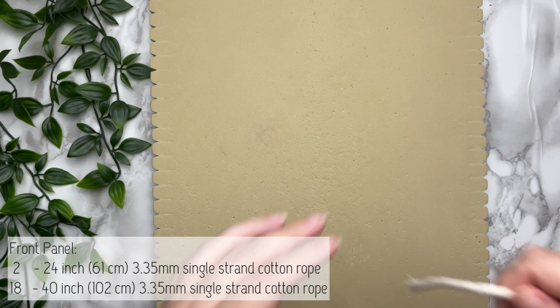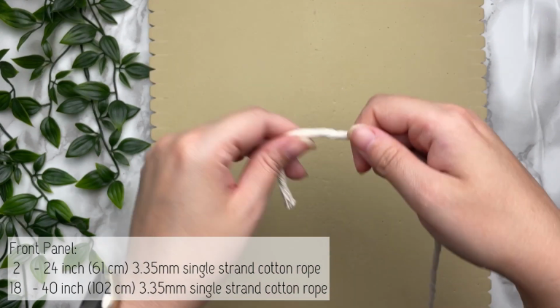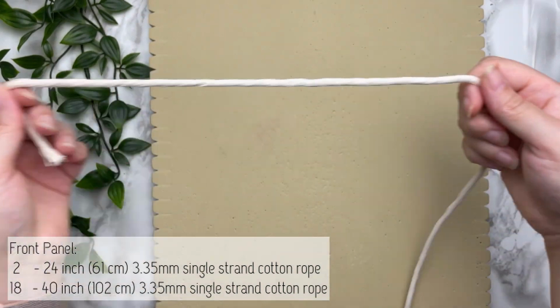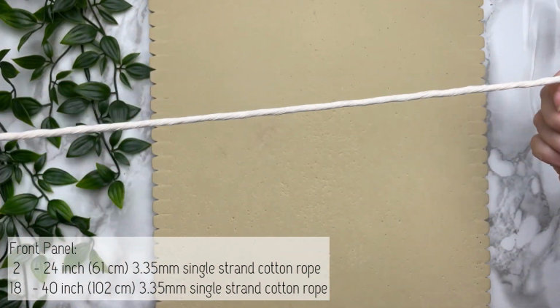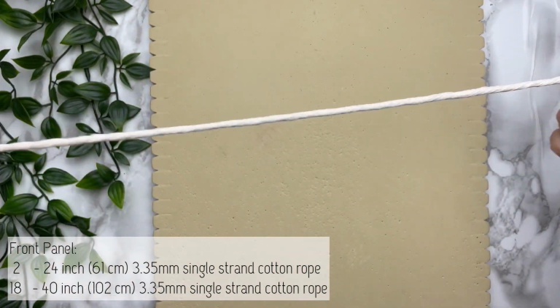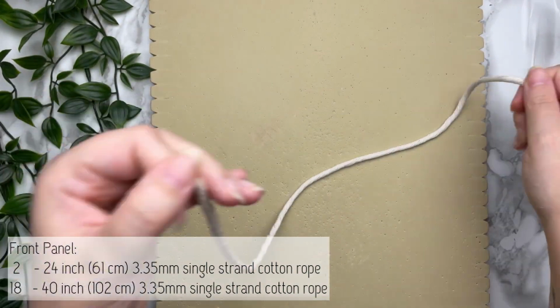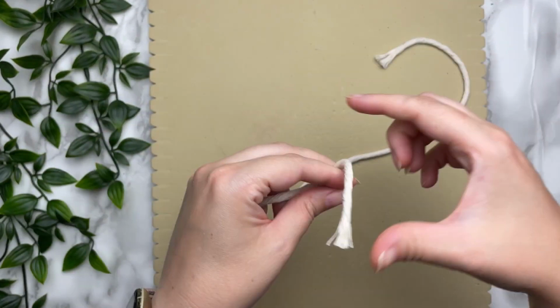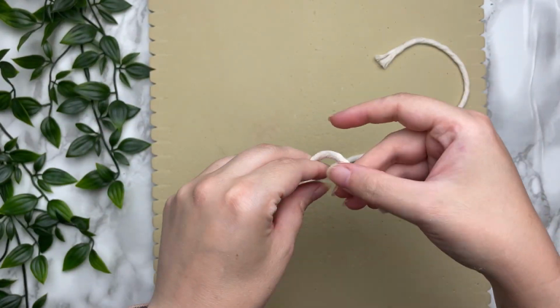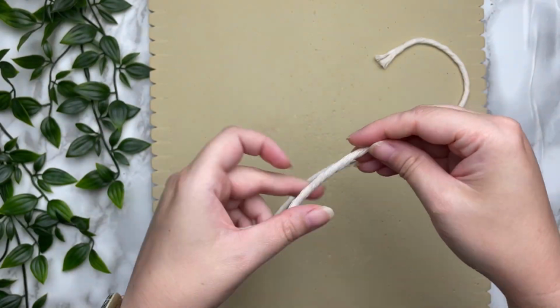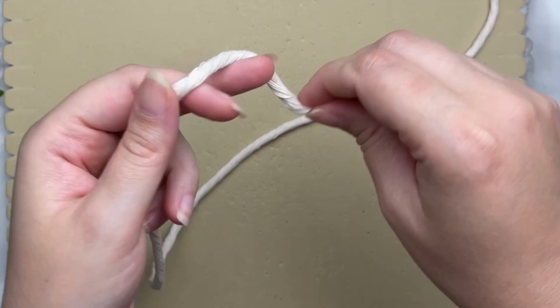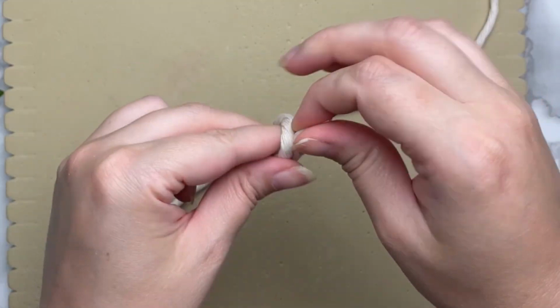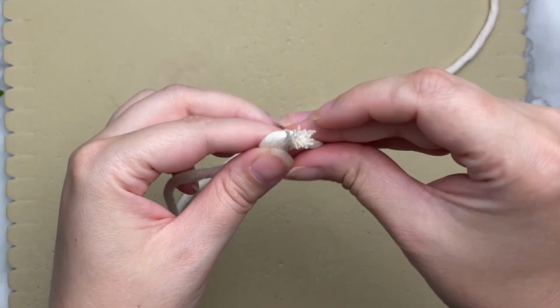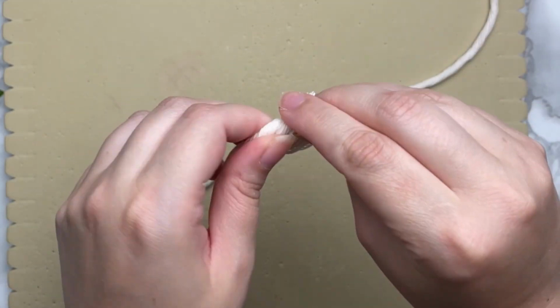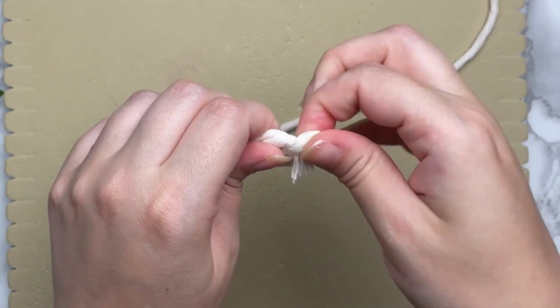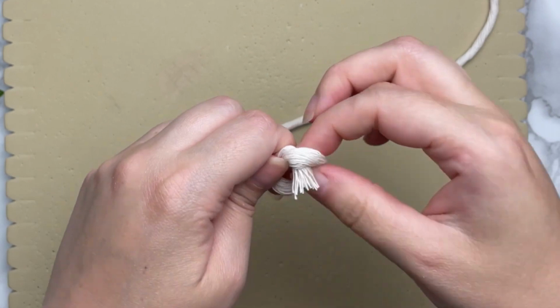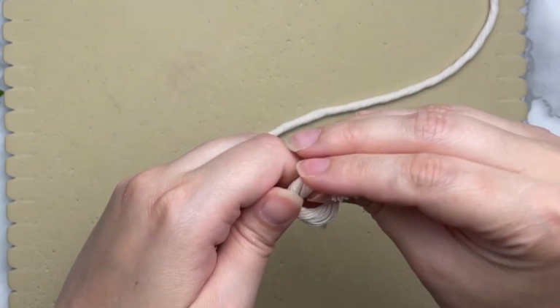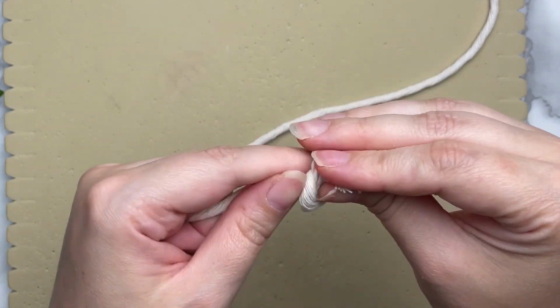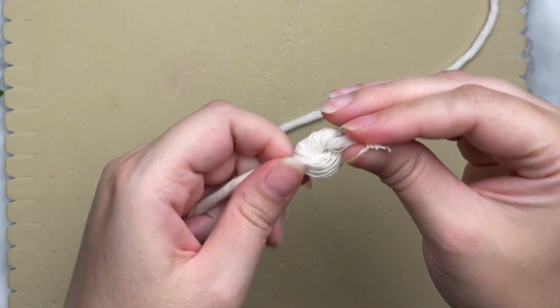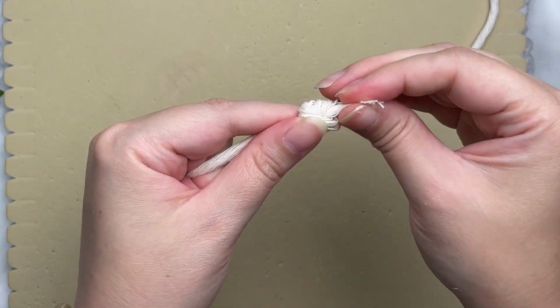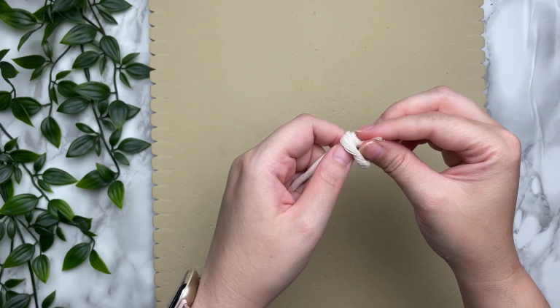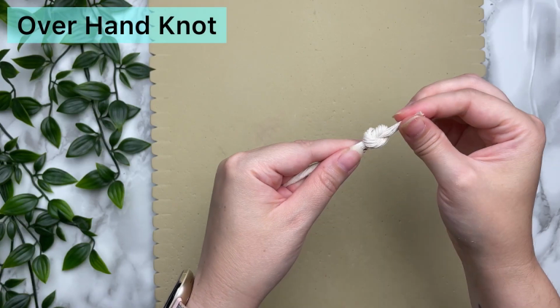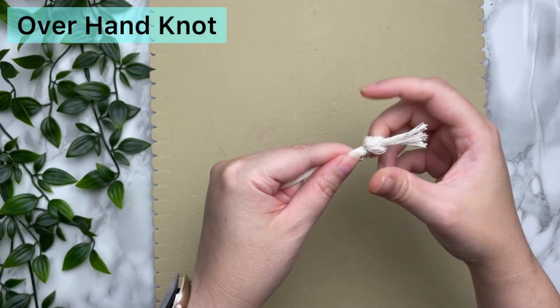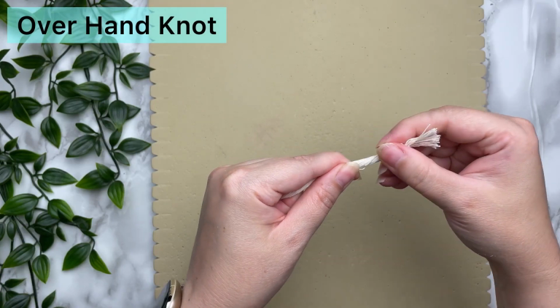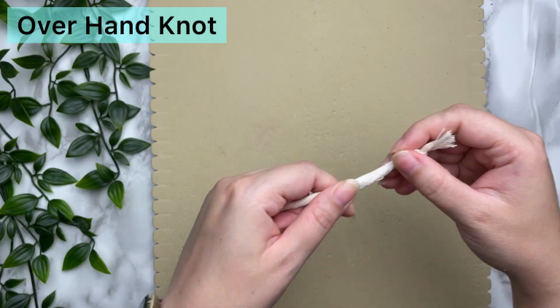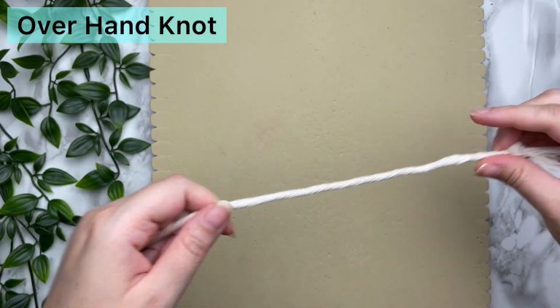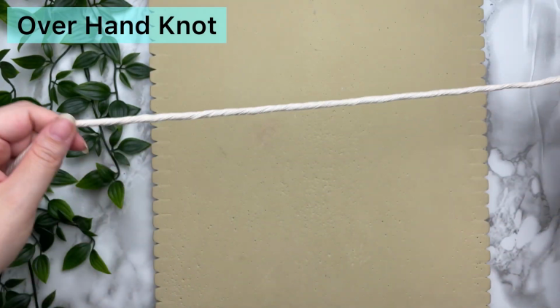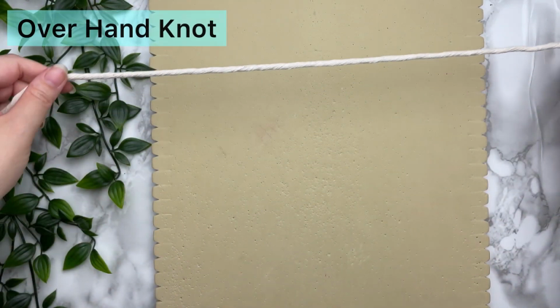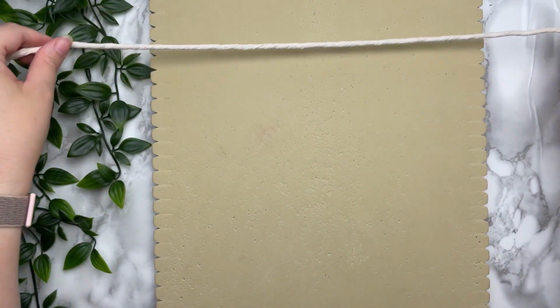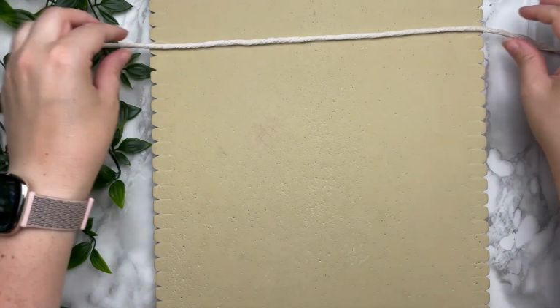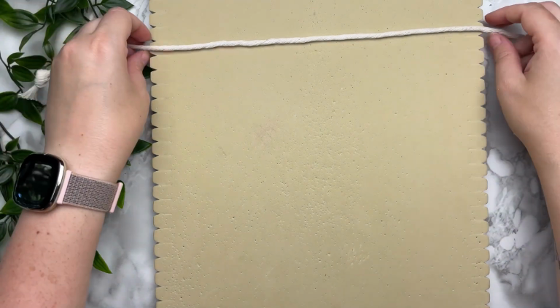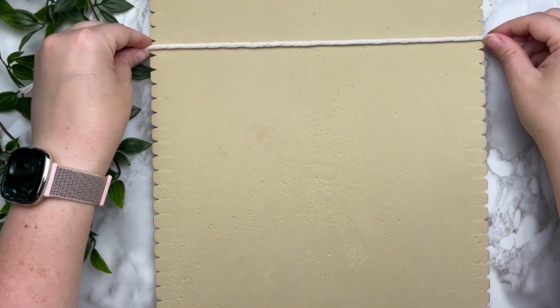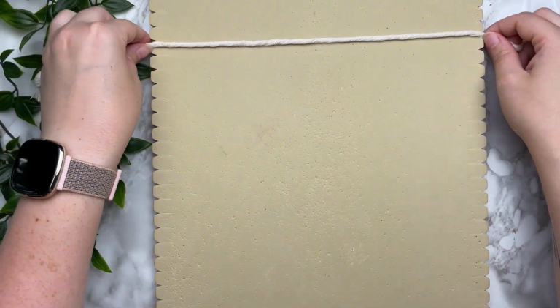We're going to start this project by making the front panel. Grab one of your 24-inch strands of cotton cord and tie an overhand knot at each end. This is going to help us later on in the project, so don't forget to tie that overhand knot.